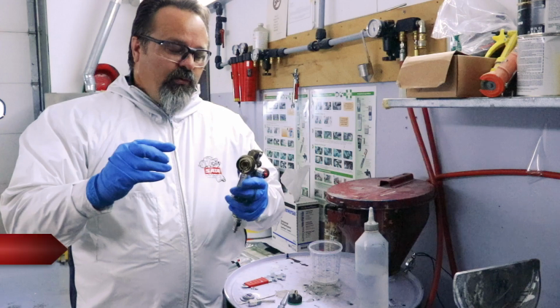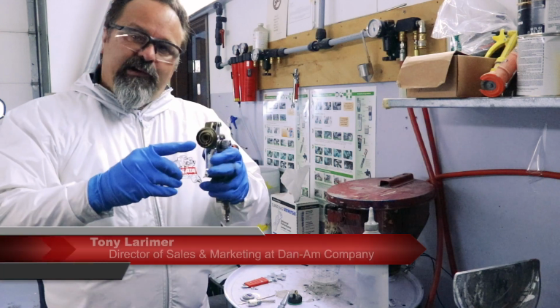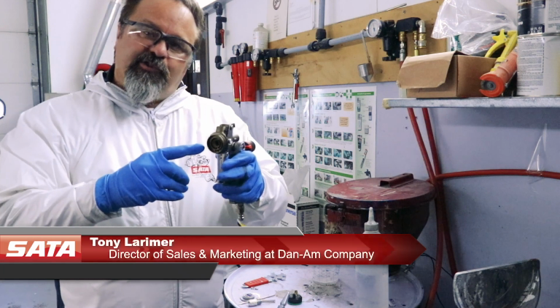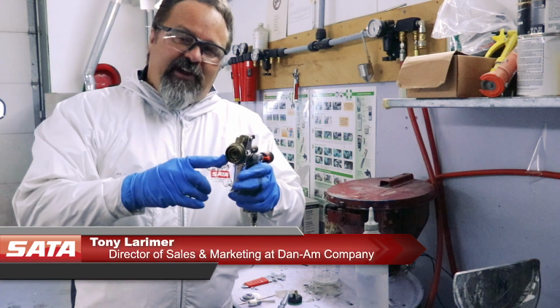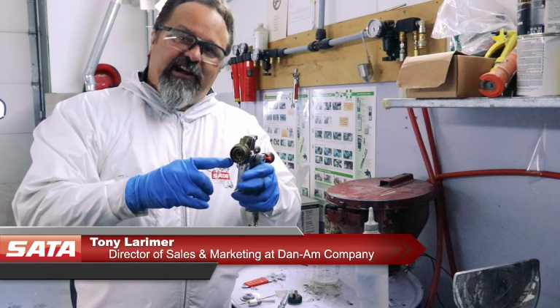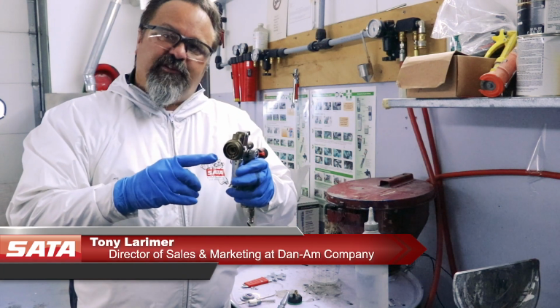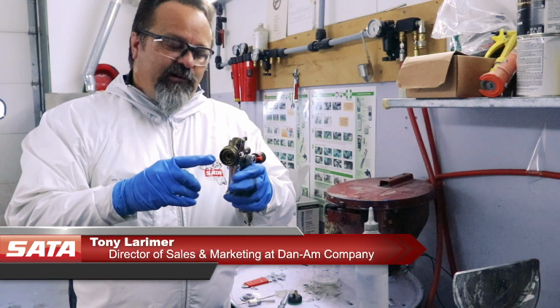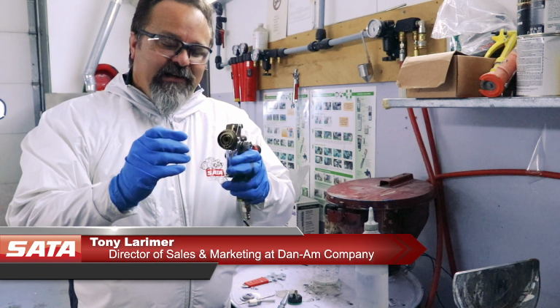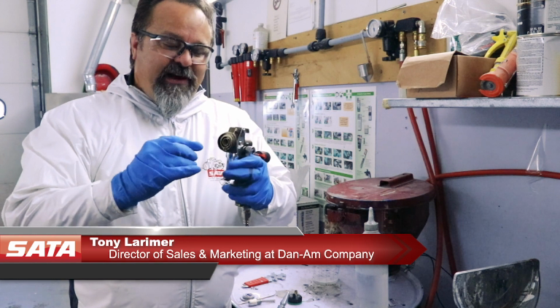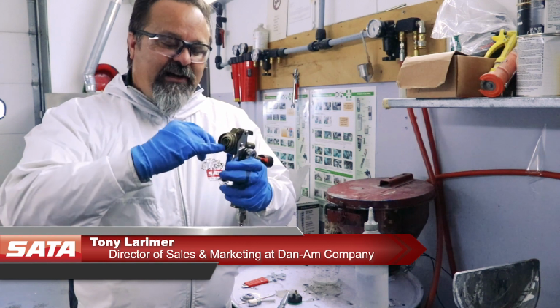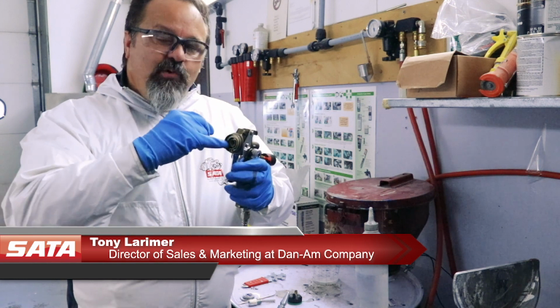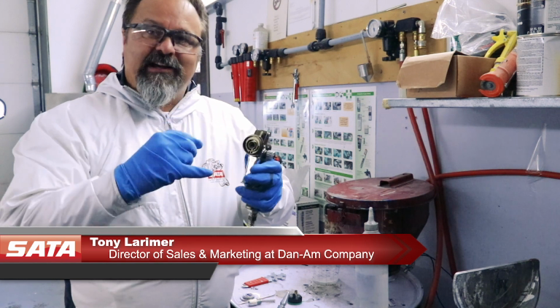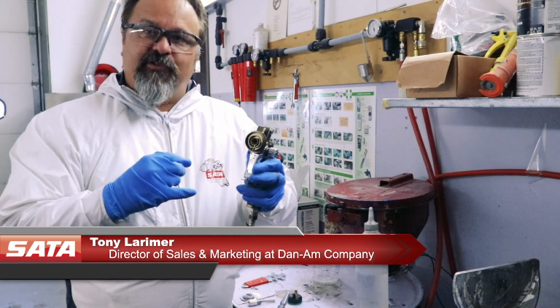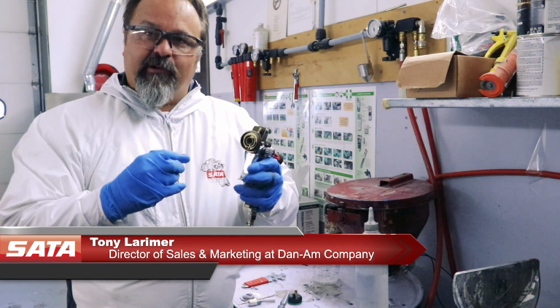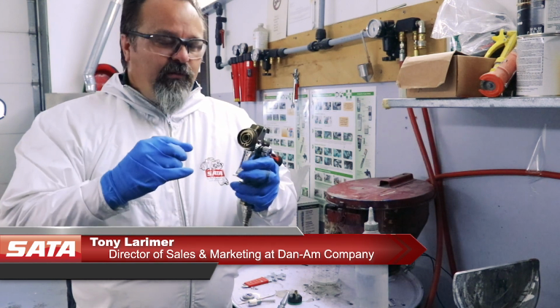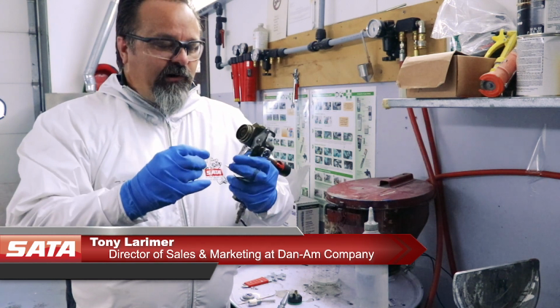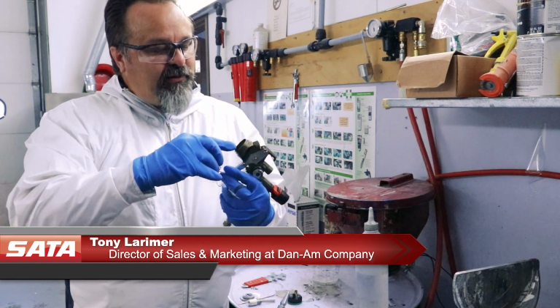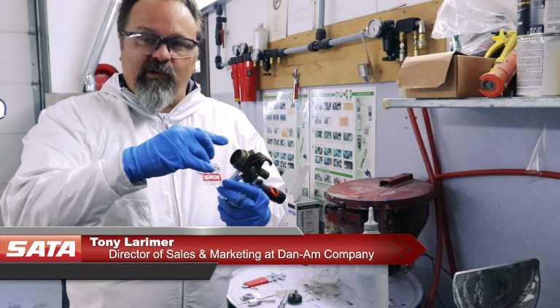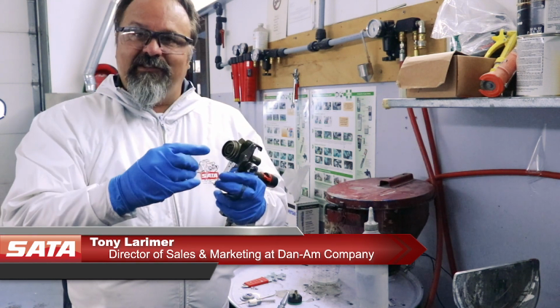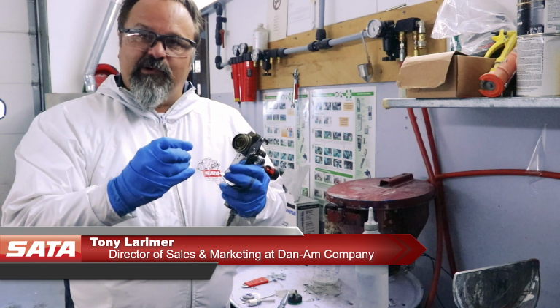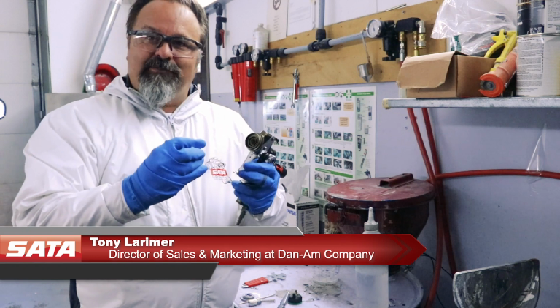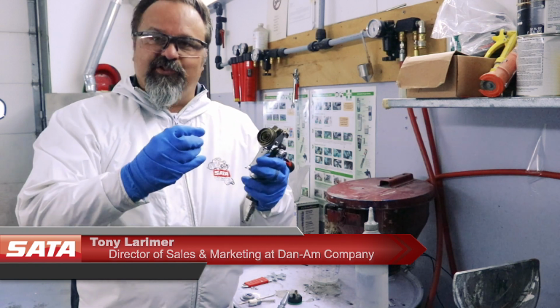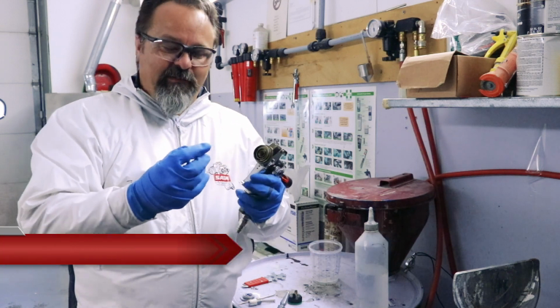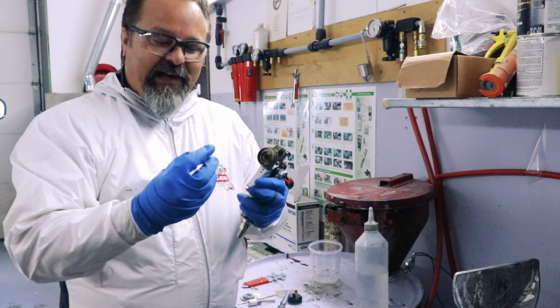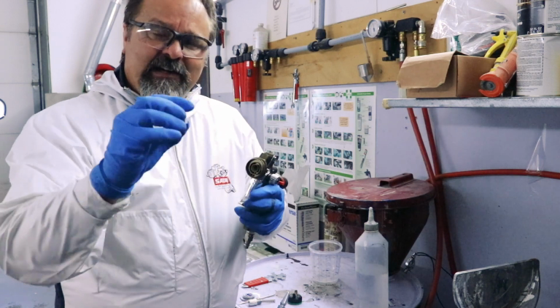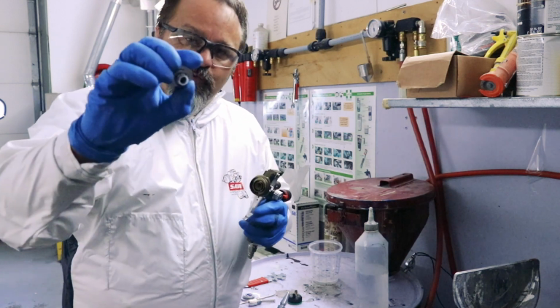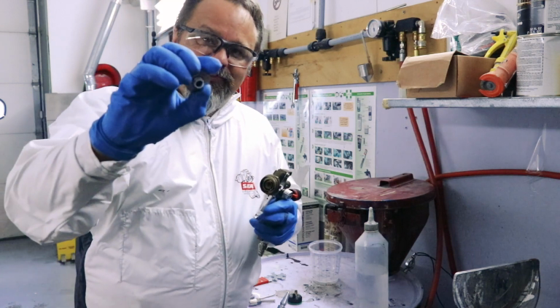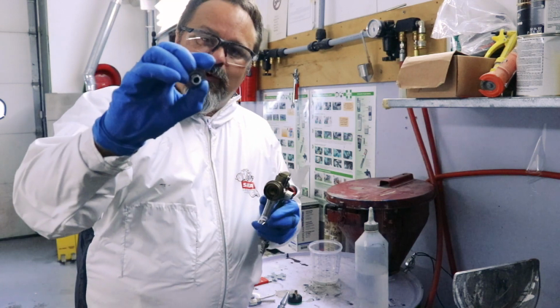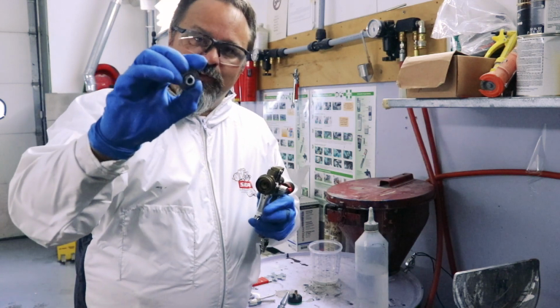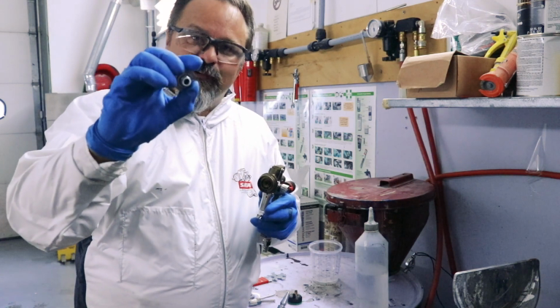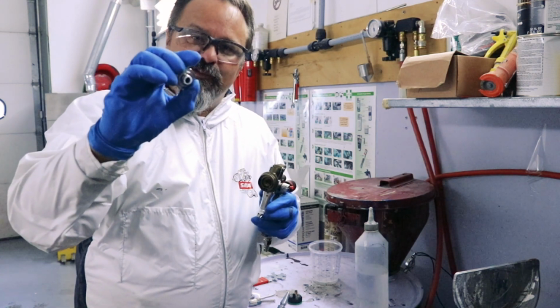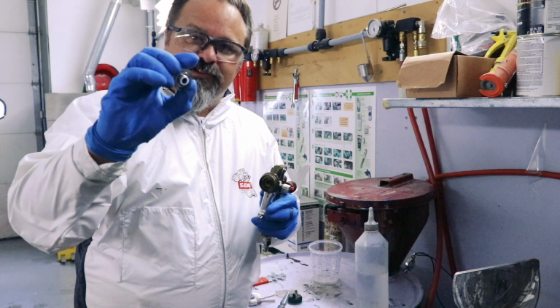One of the great new features on the SADA Jet X 5500 is the fact that SADA have removed that air distribution ring. We no longer have that plastic one in behind there, so we don't trap solvents or paint in behind that. We do have the seal however still on the back of the fluid tip.